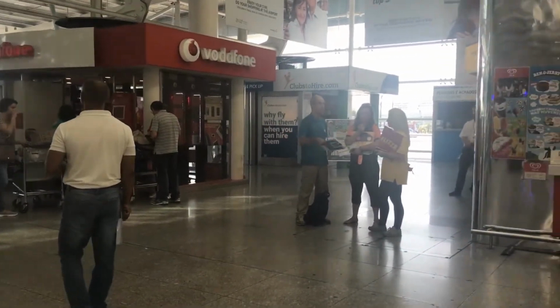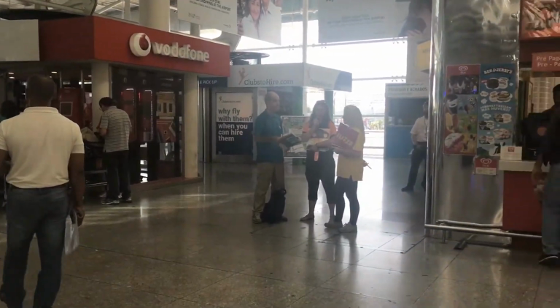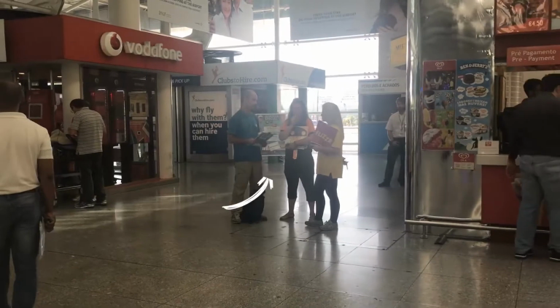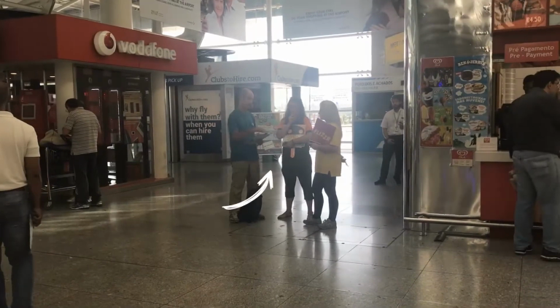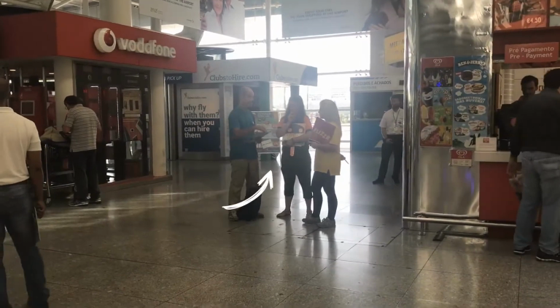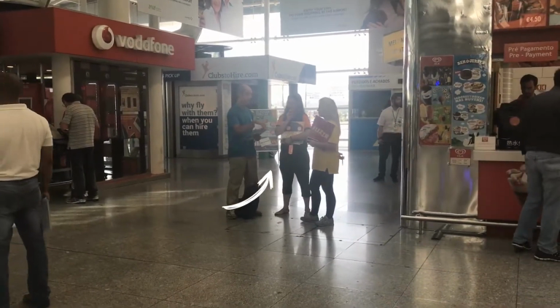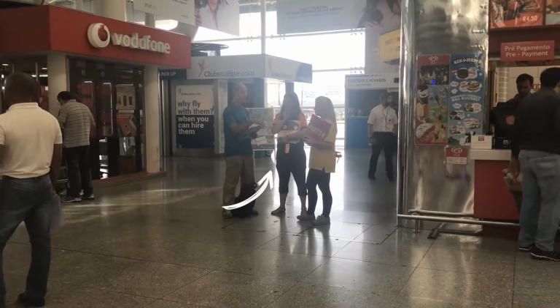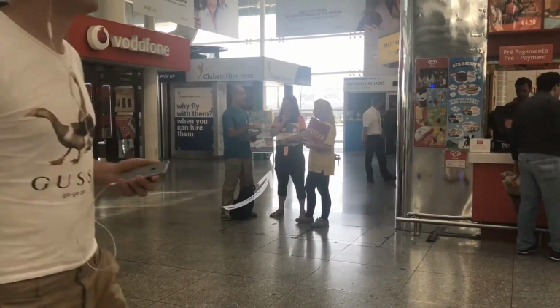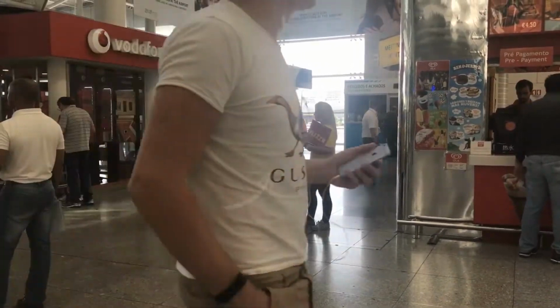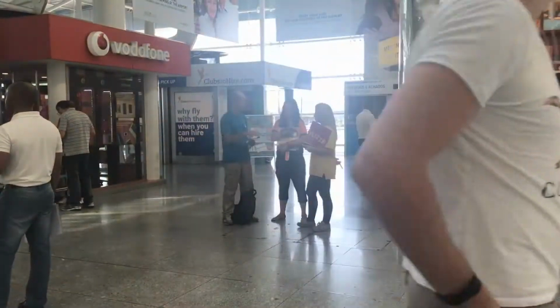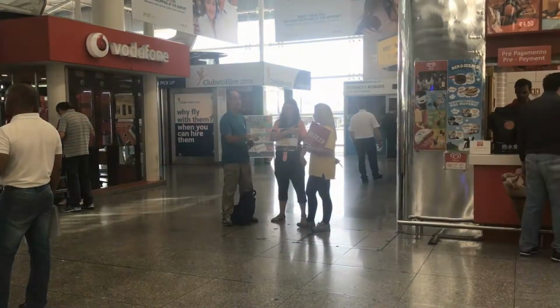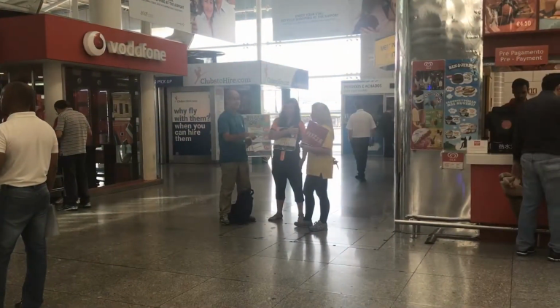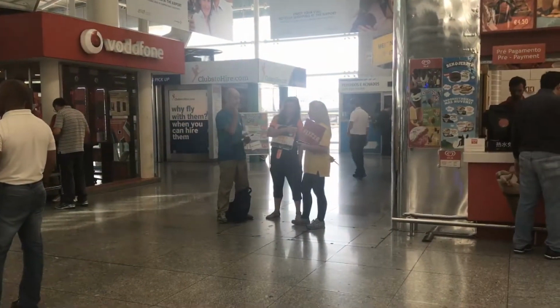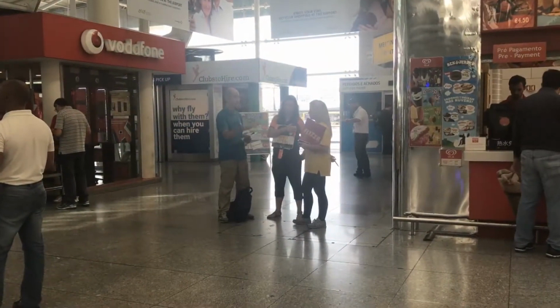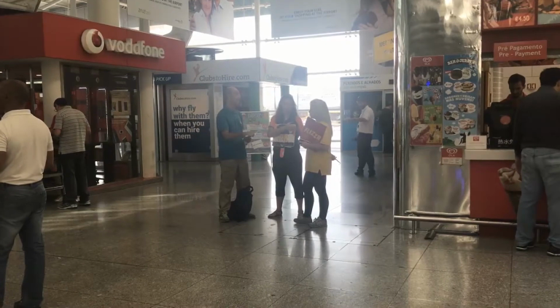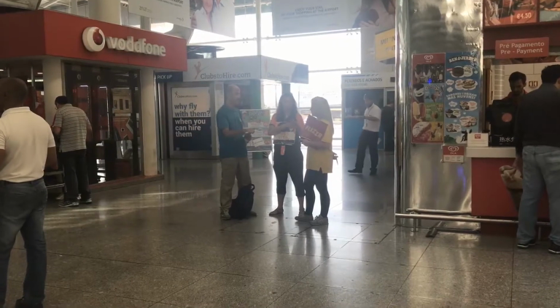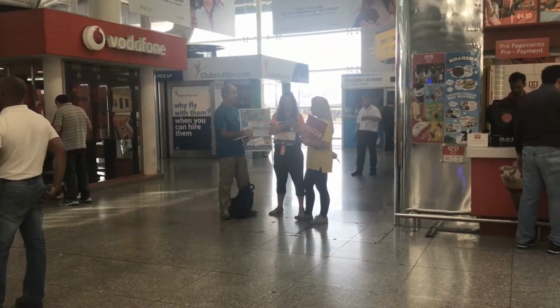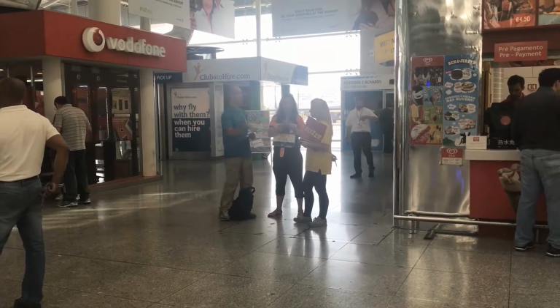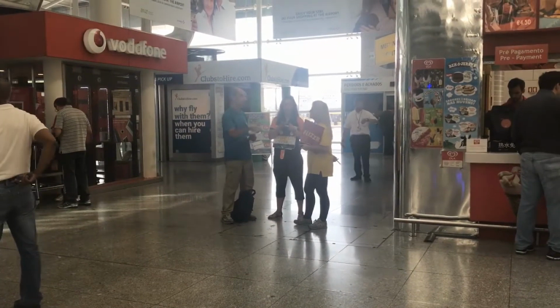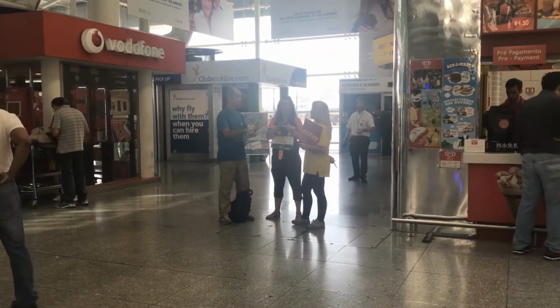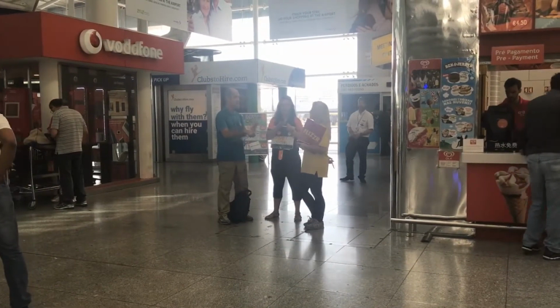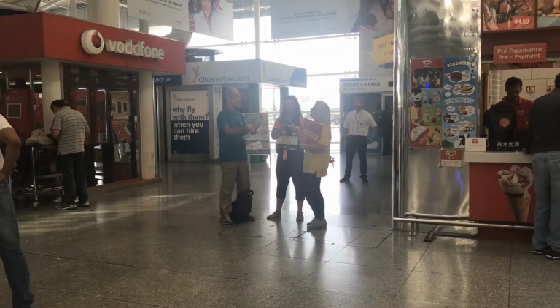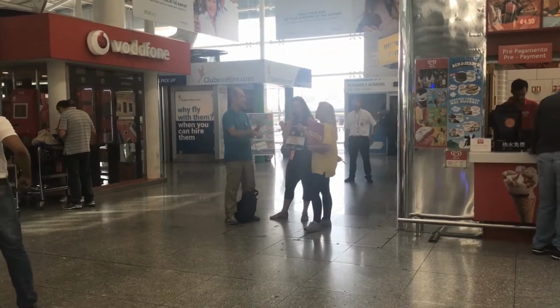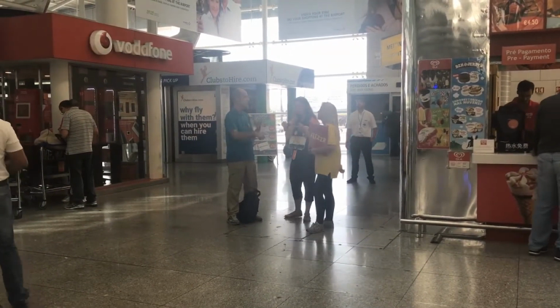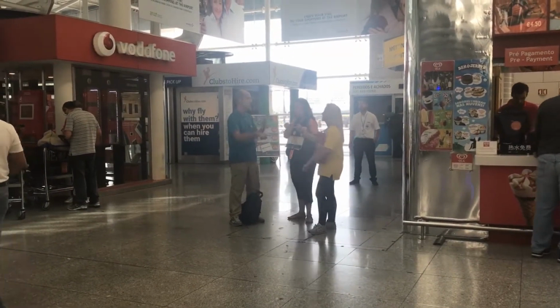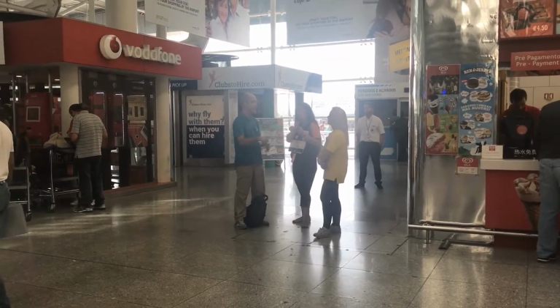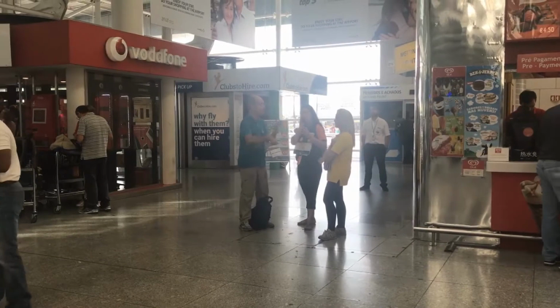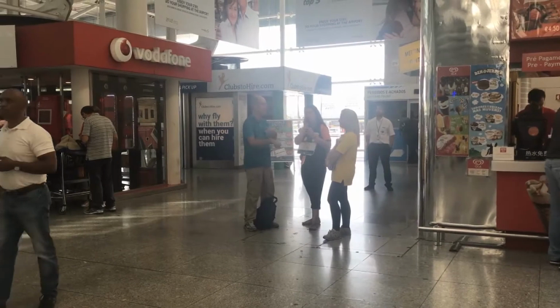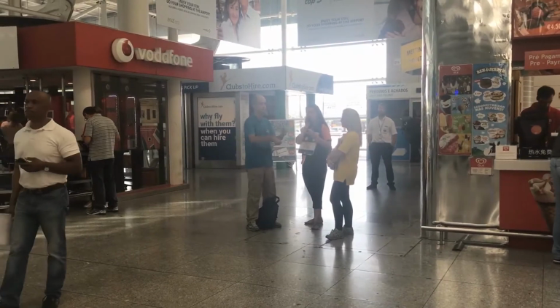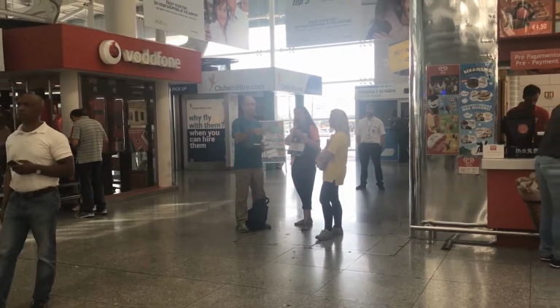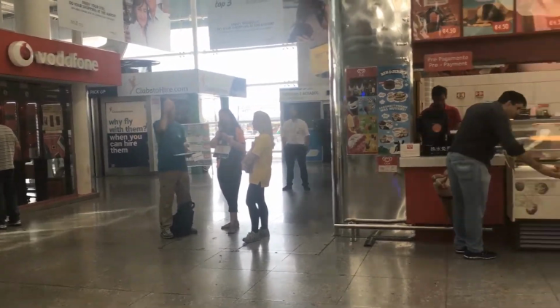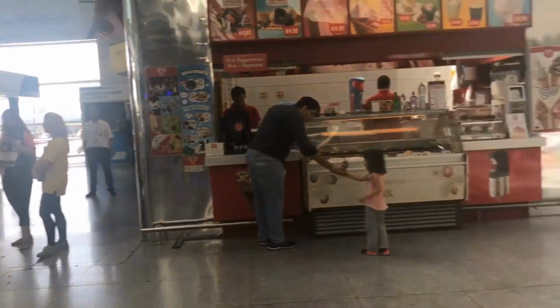If you see people waiting in groups of three or so, these are representatives from rental companies that don't have offices inside the airport. They'll usually hold your name or the company name, and from here they'll put you on a shuttle and take you to your rental car.